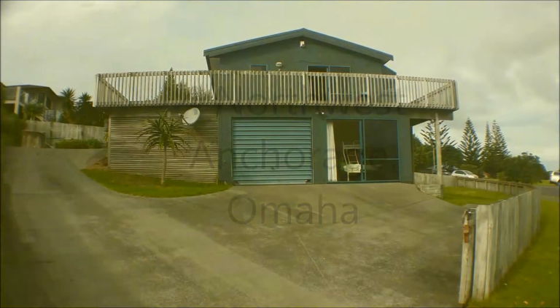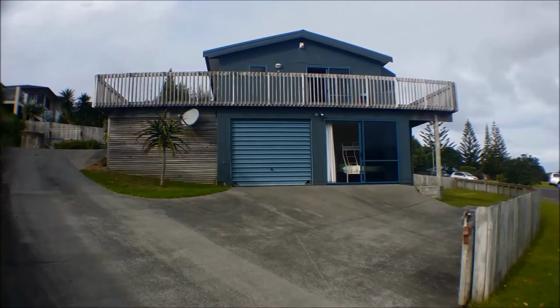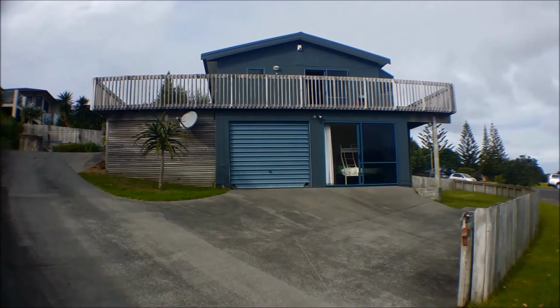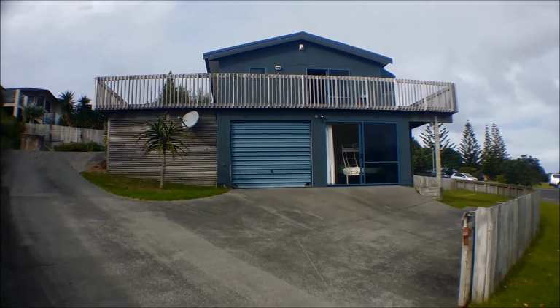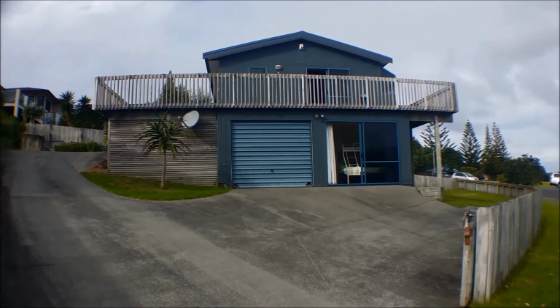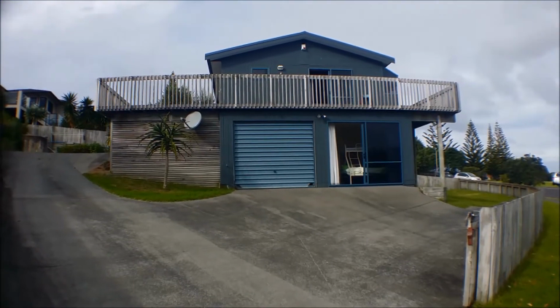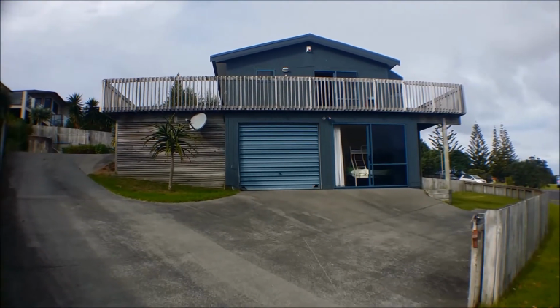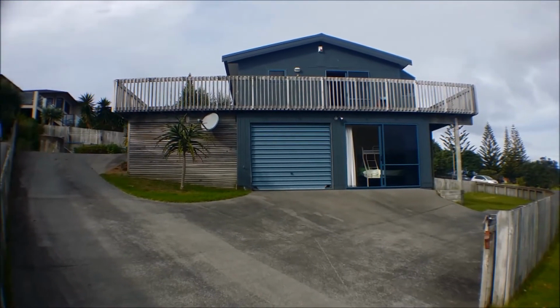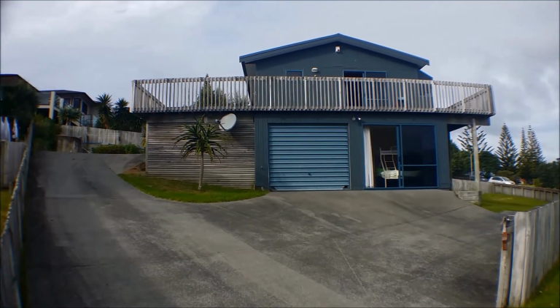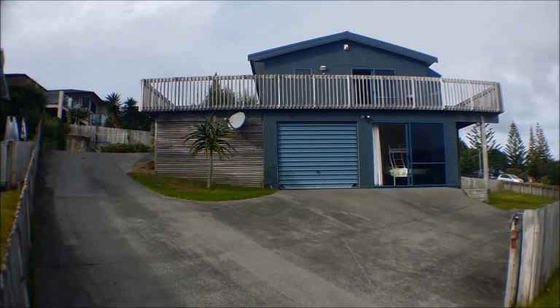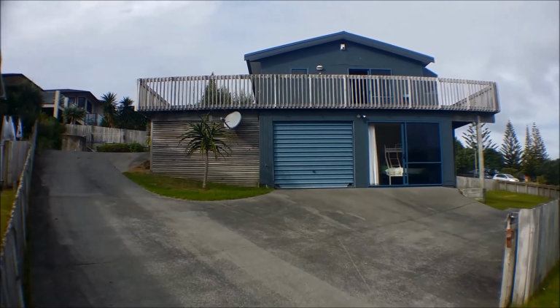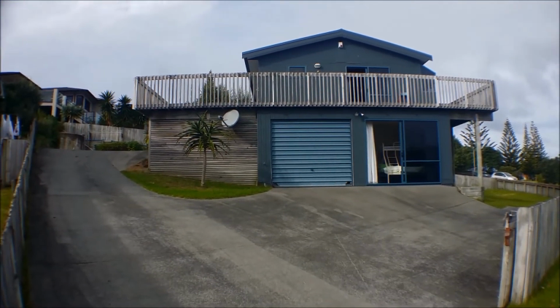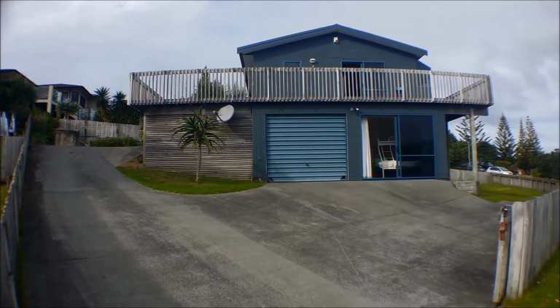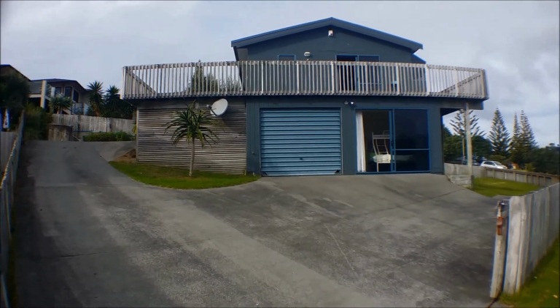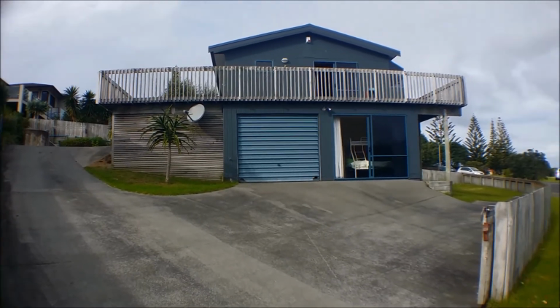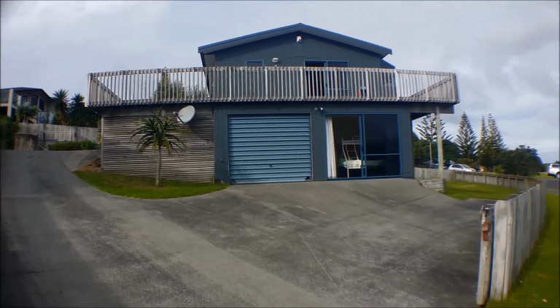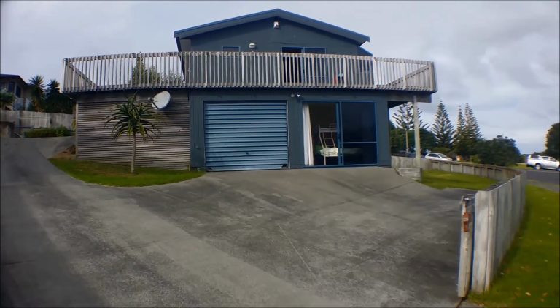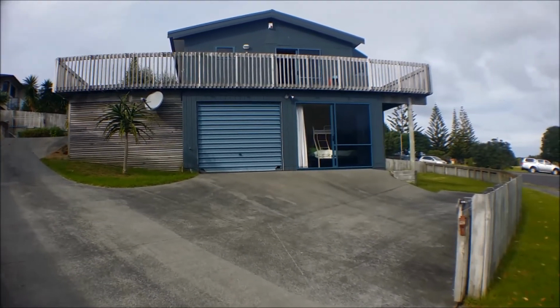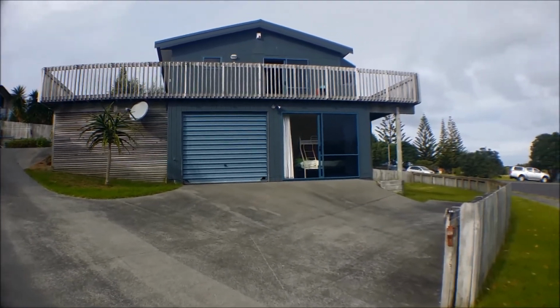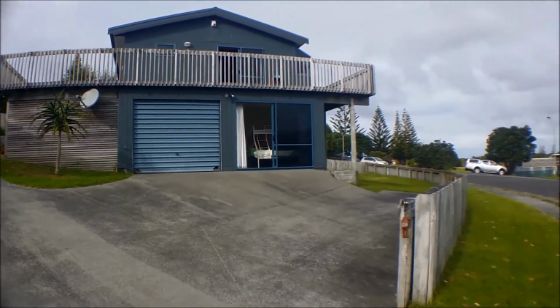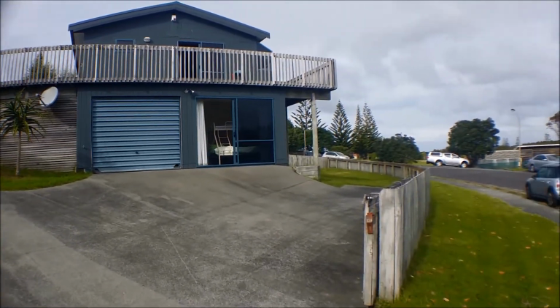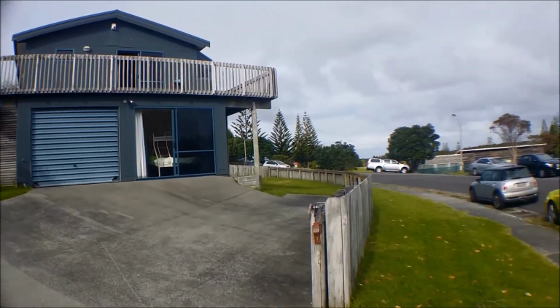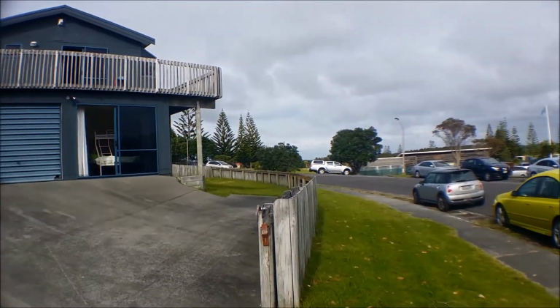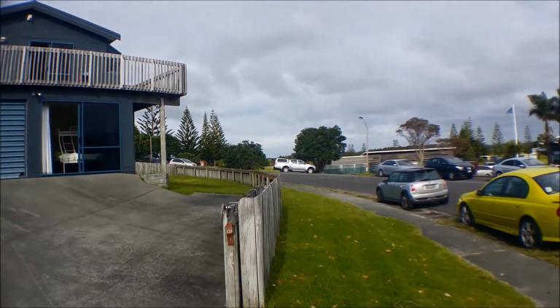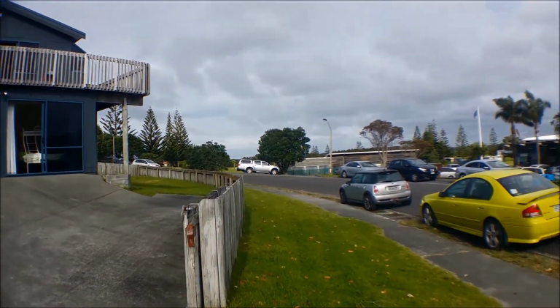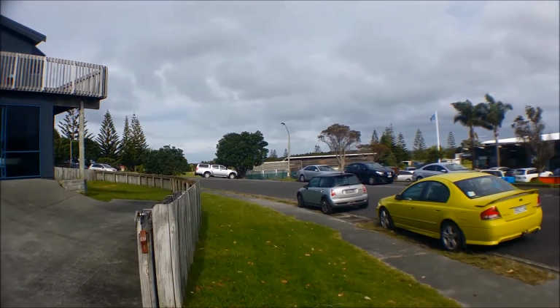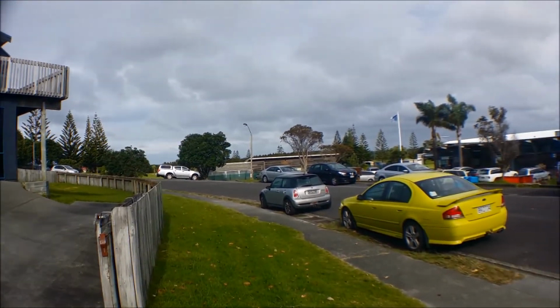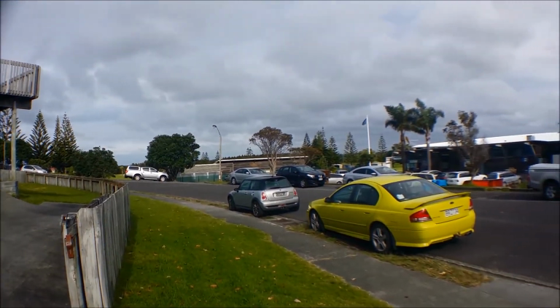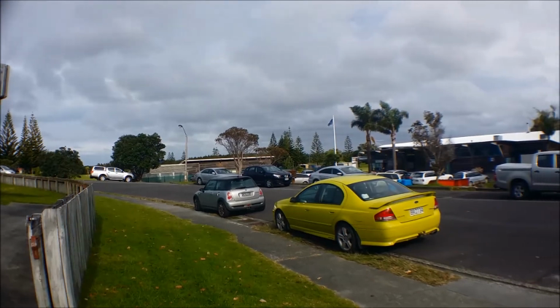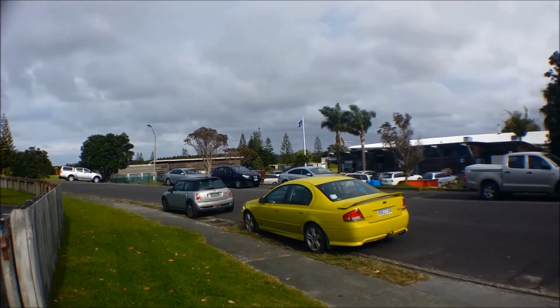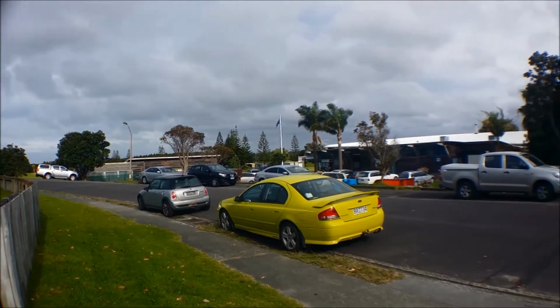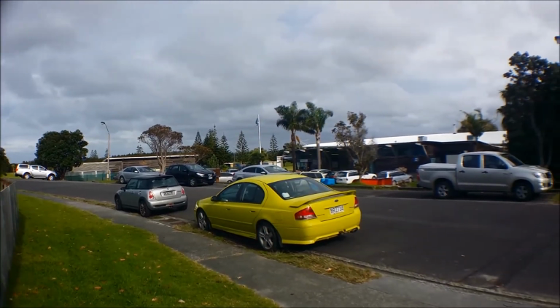Welcome to number 4, Northwest Anchorage in Omaha. This is a three bedroom, two bathroom property, situated on a quiet street opposite the golf course.